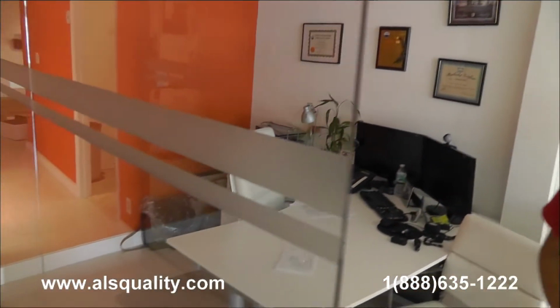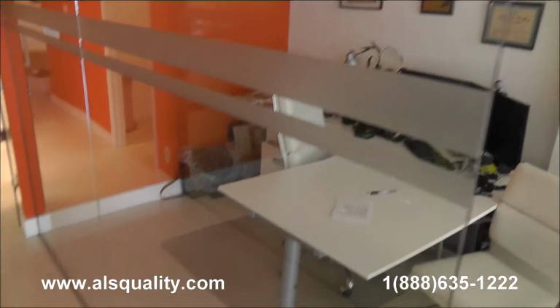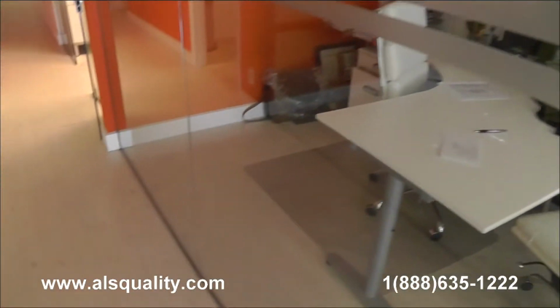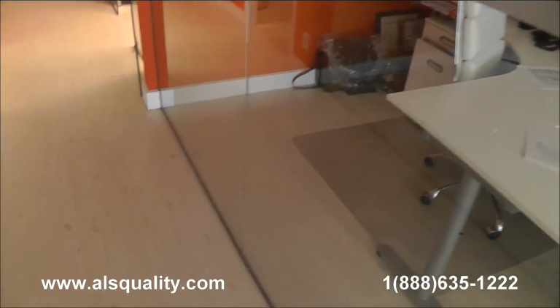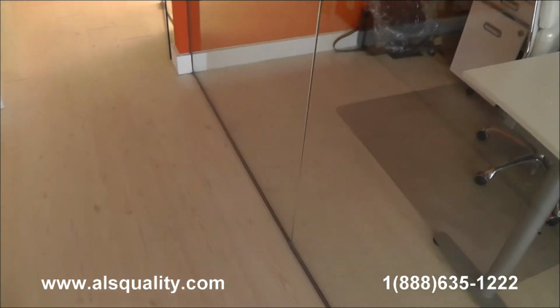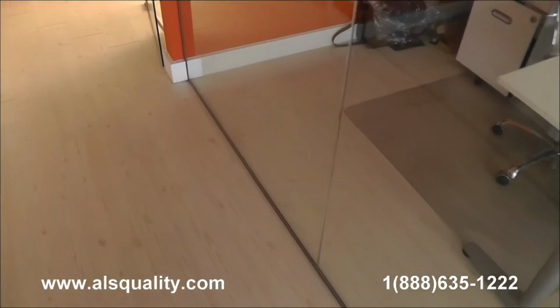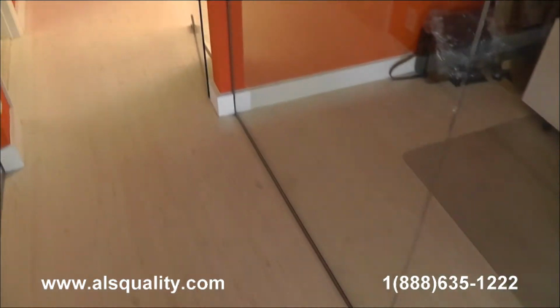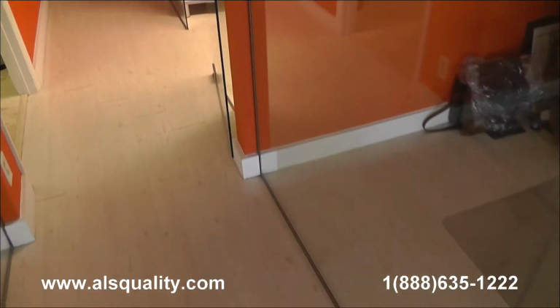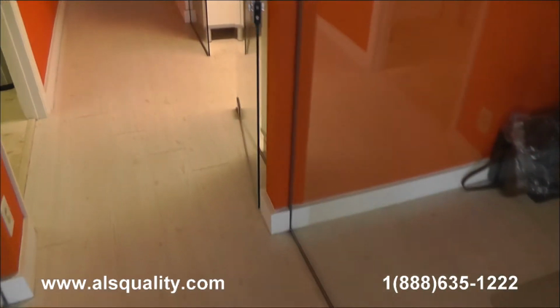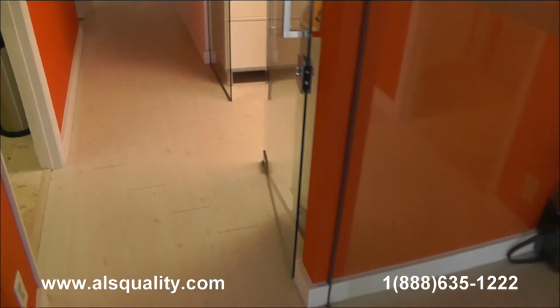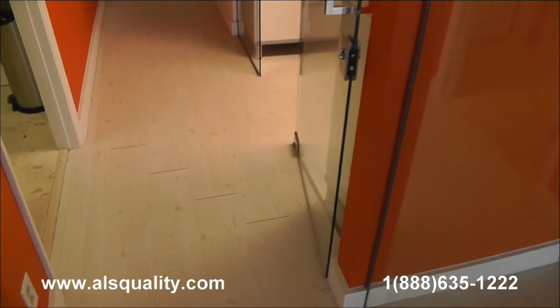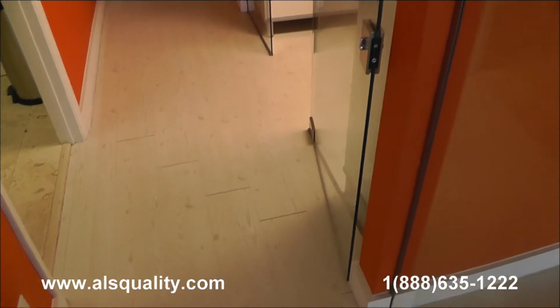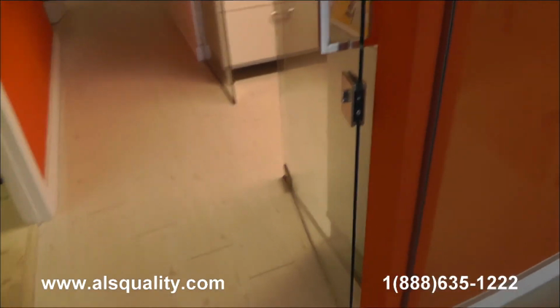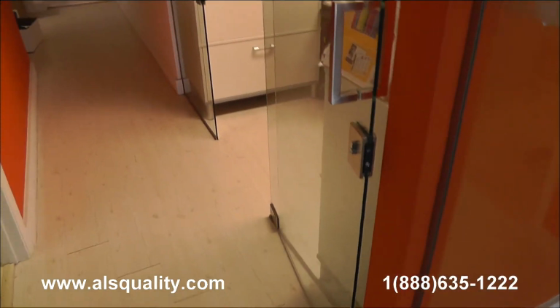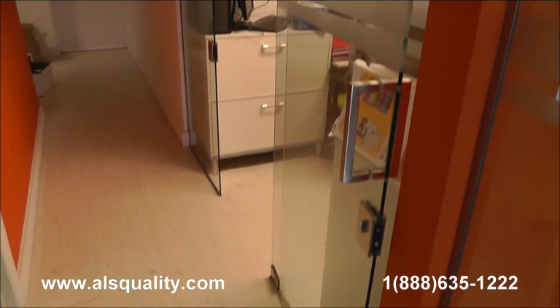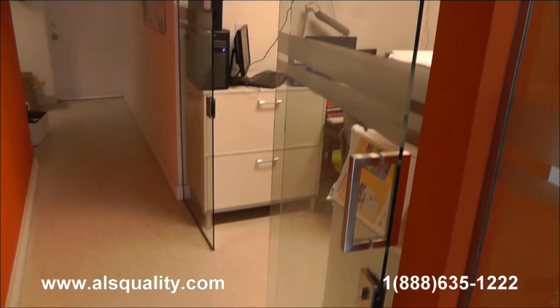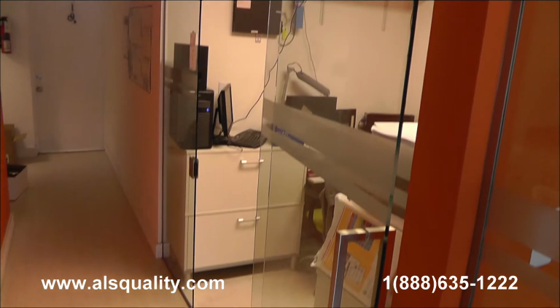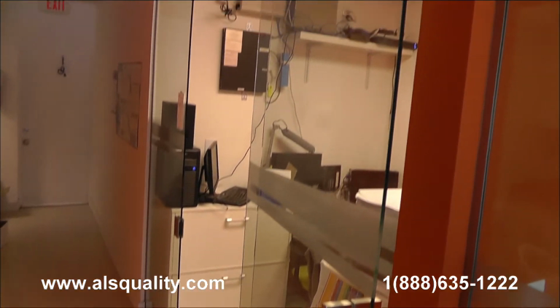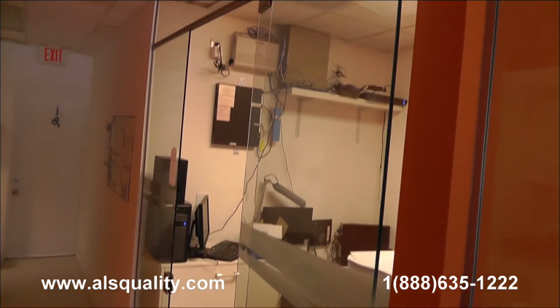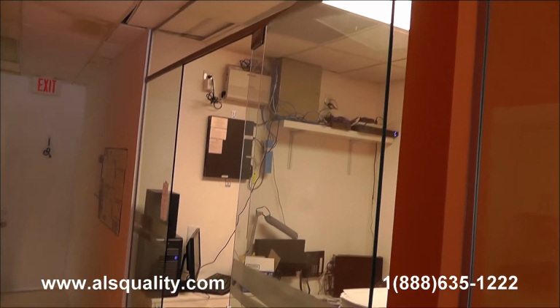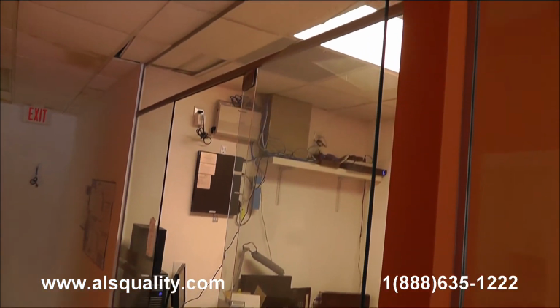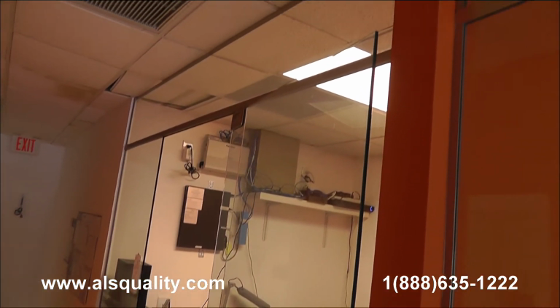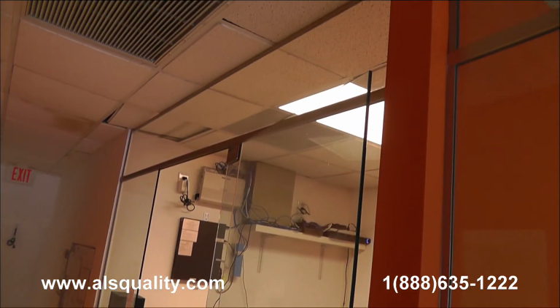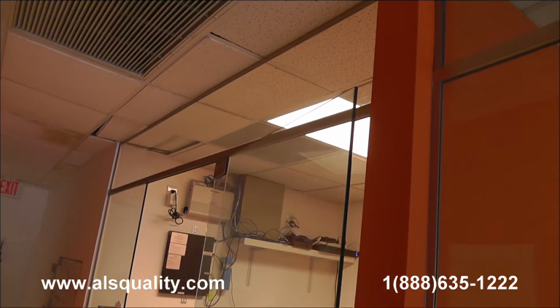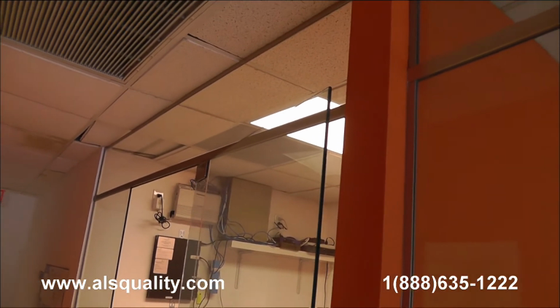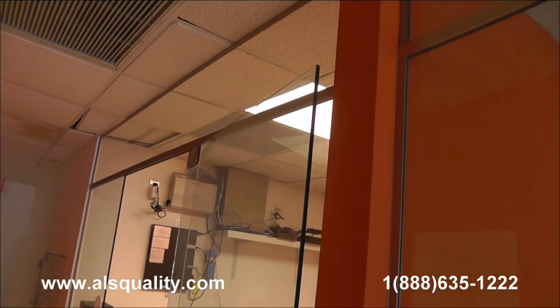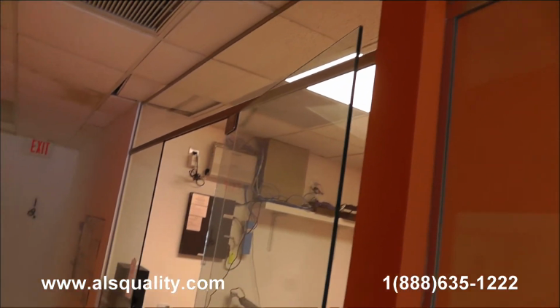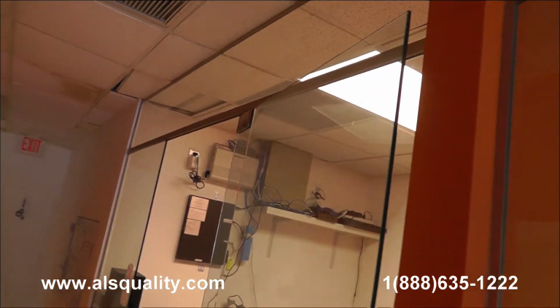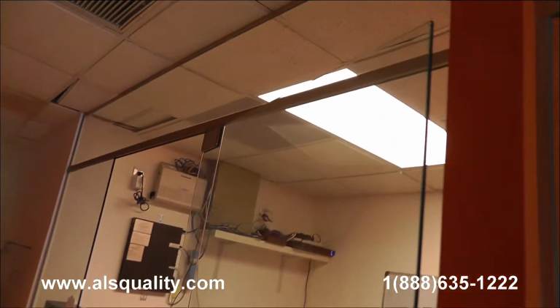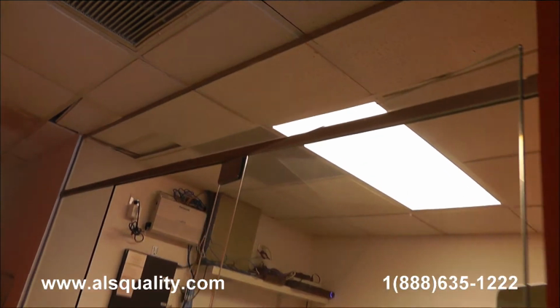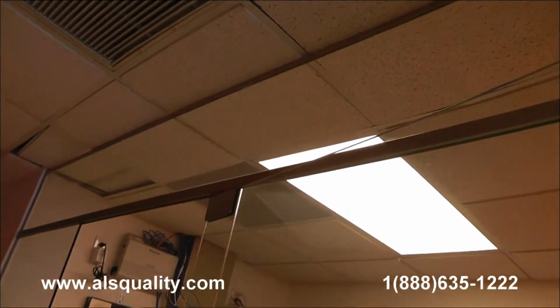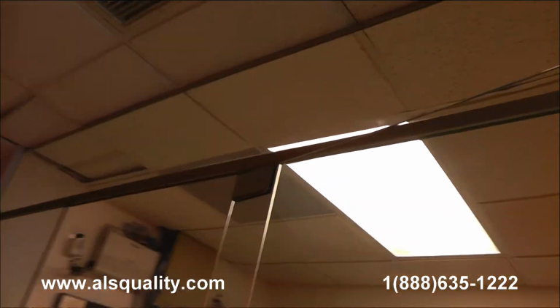What else can I show you? There's one more here in the back. We tried to keep it as clean as we could. This one here is an inline enclosure. It has the door in the center. We extended the enclosure to the ceiling as well.